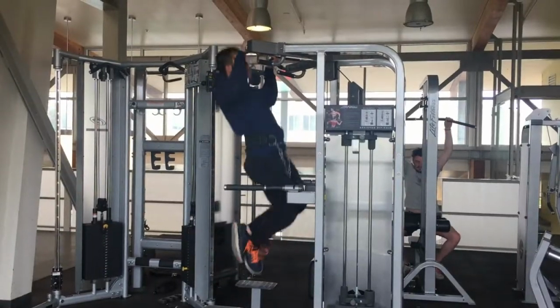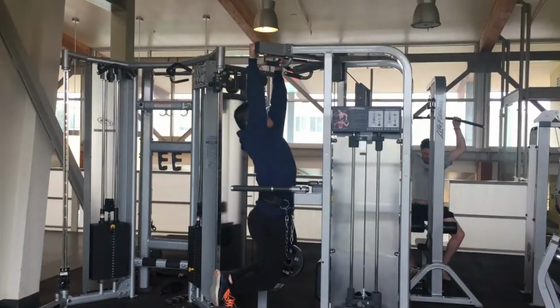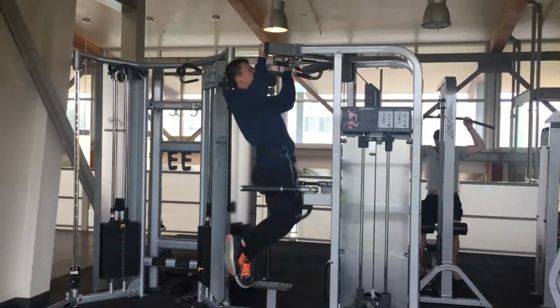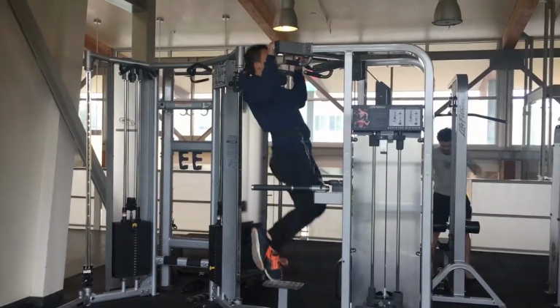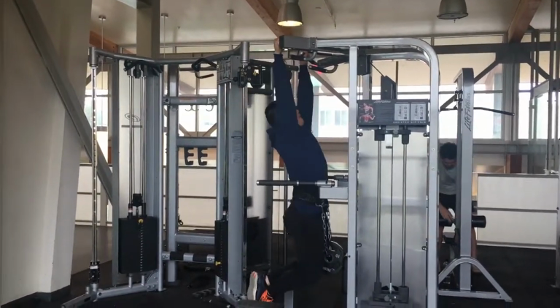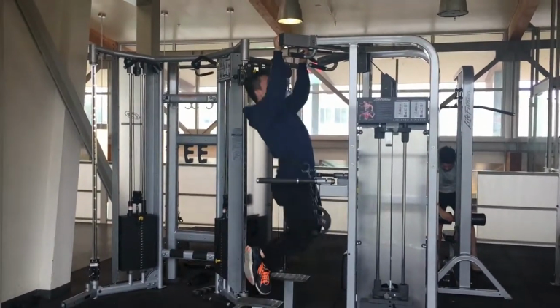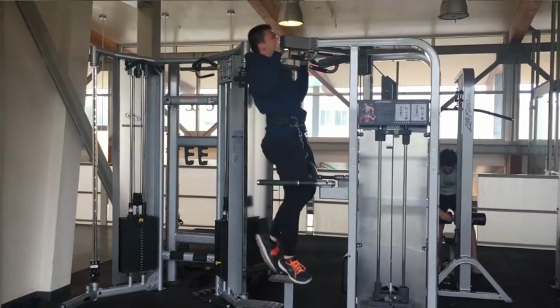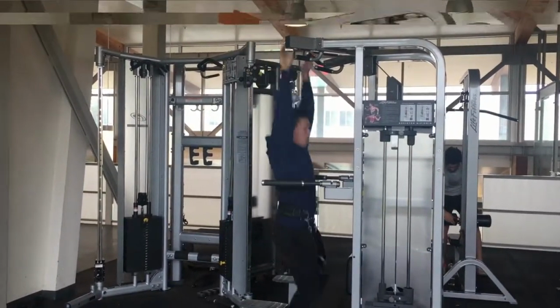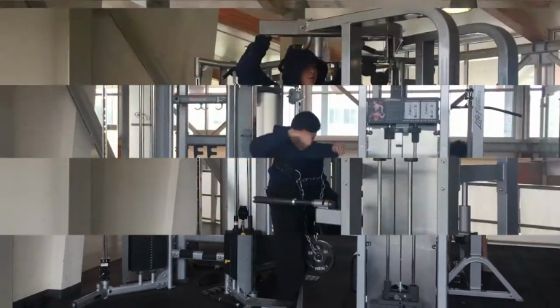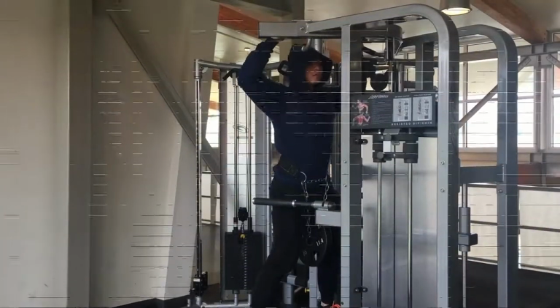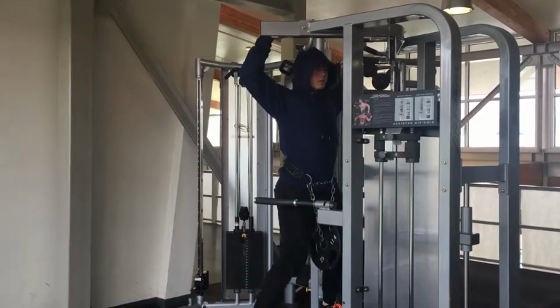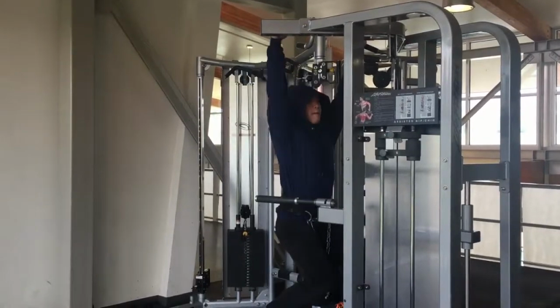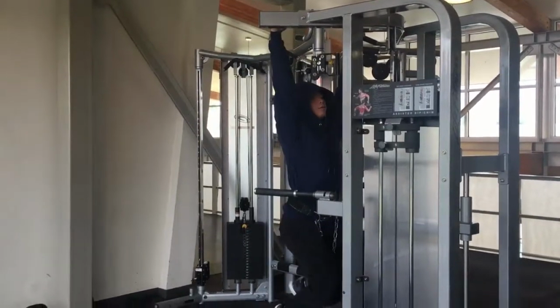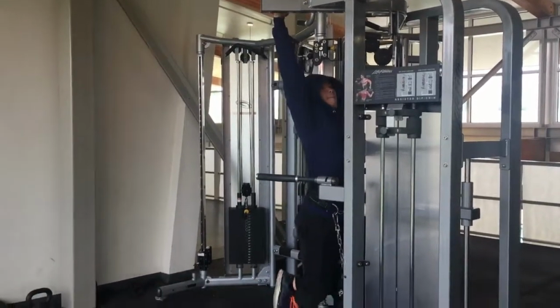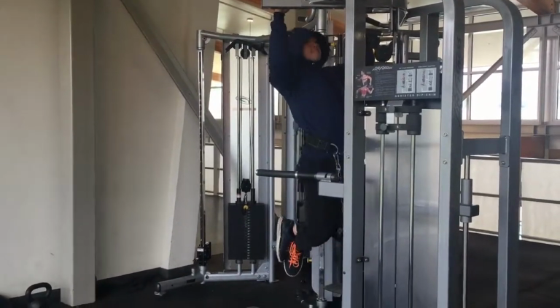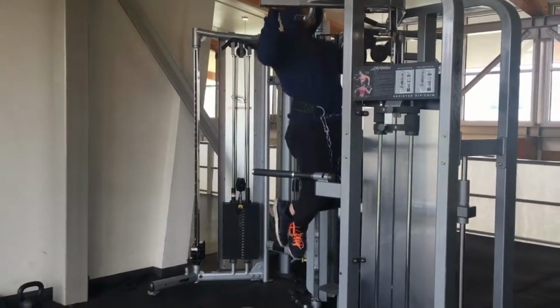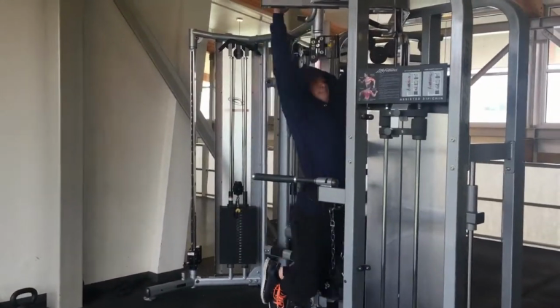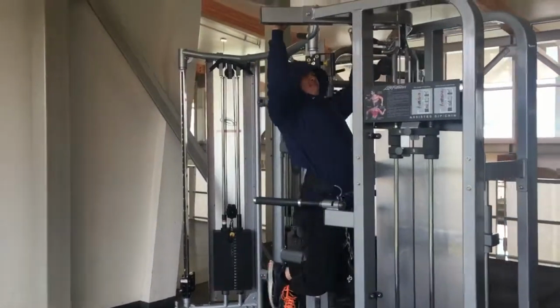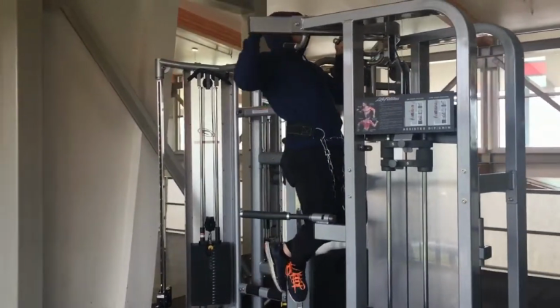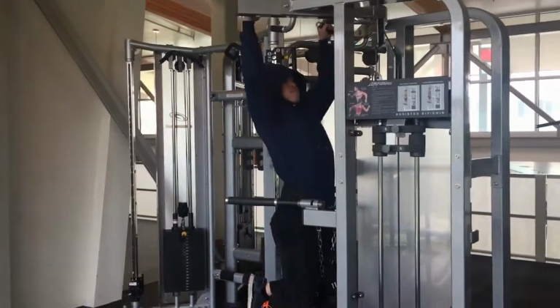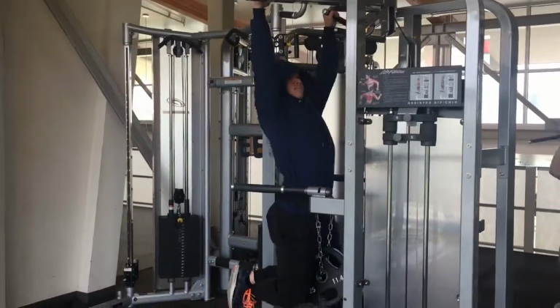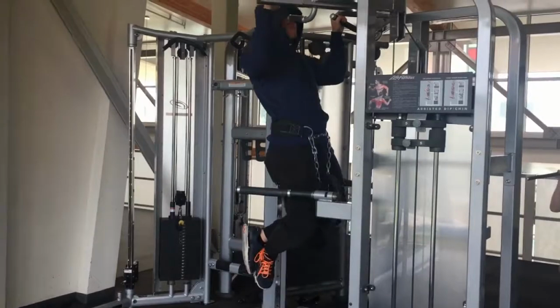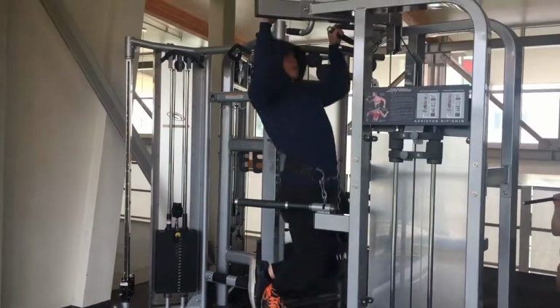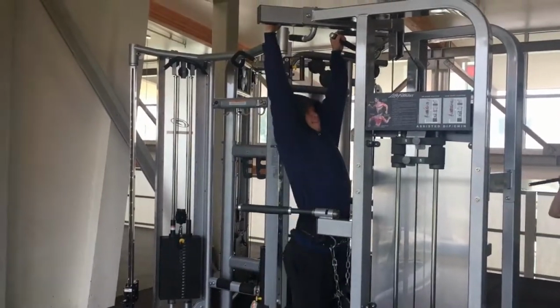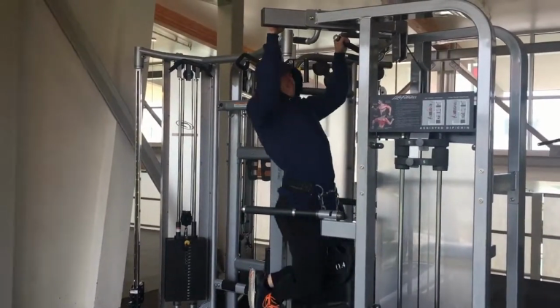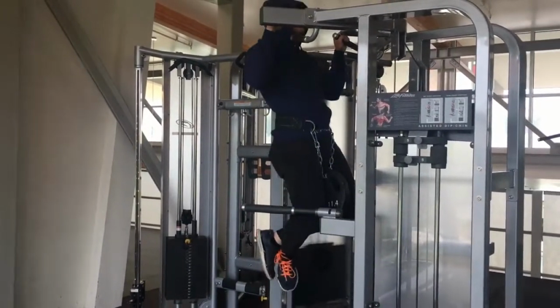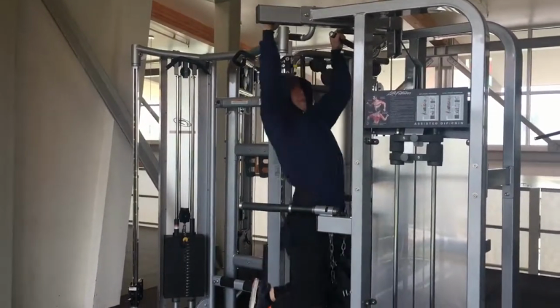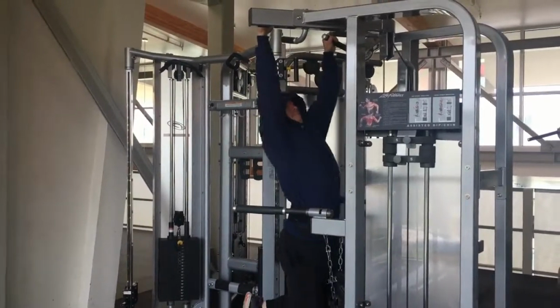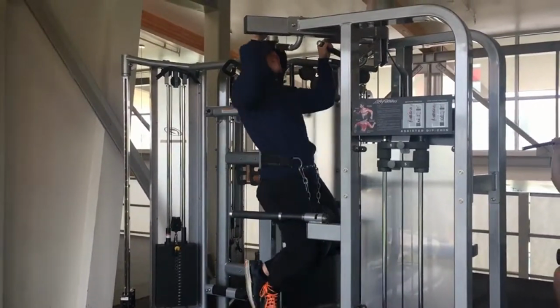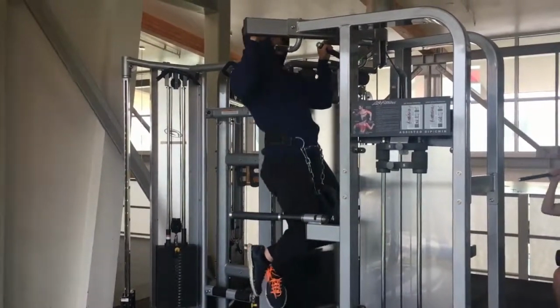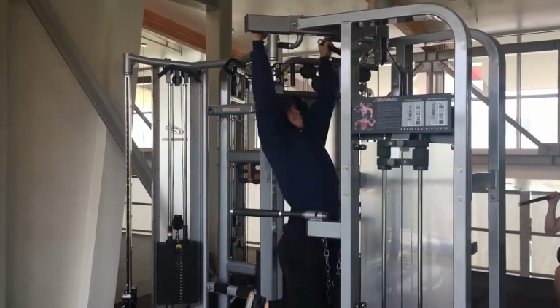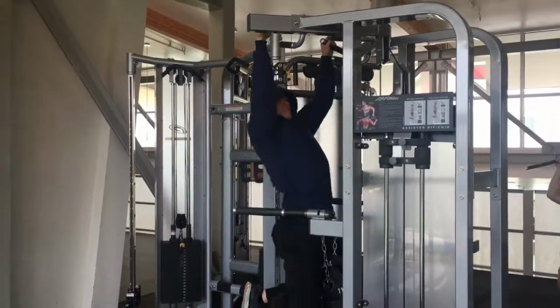What's up boys and girls, today we're doing back and biceps. For back, I like to start off with some vertical movement, and I usually start off with pull-ups.